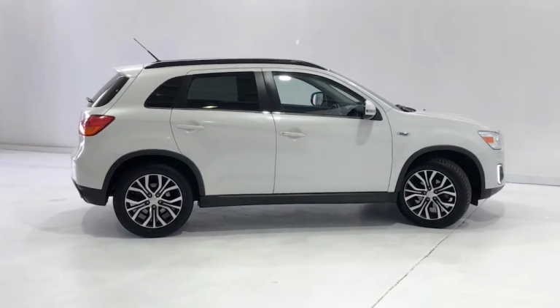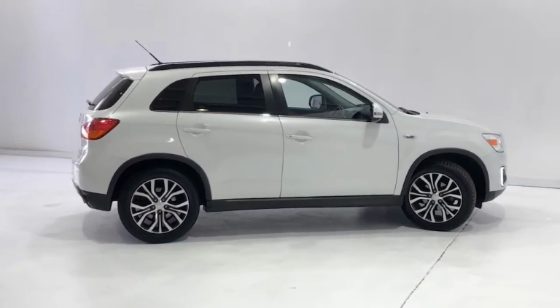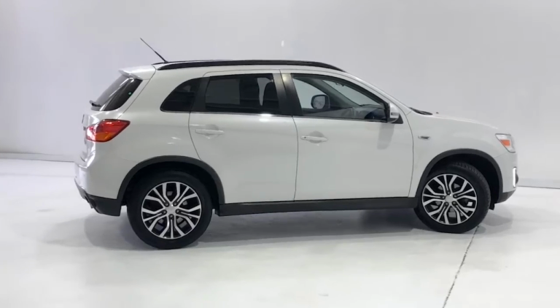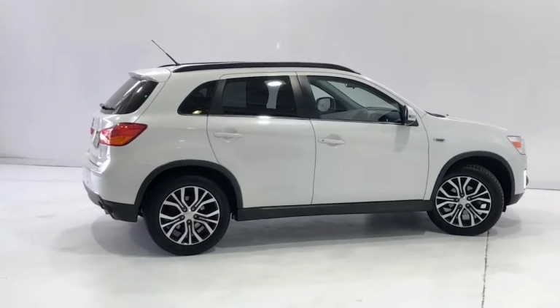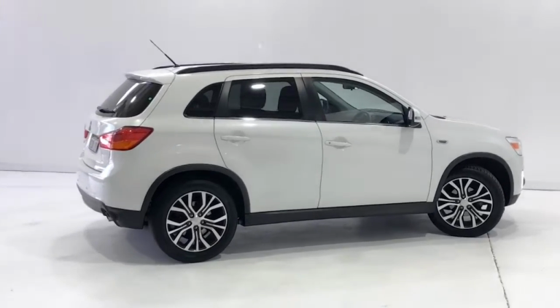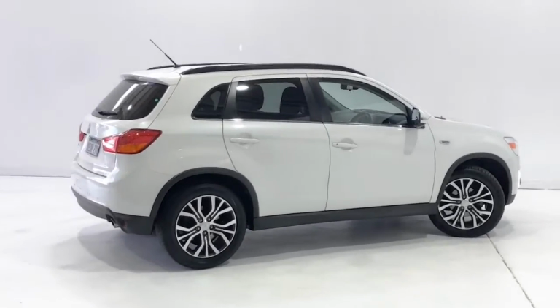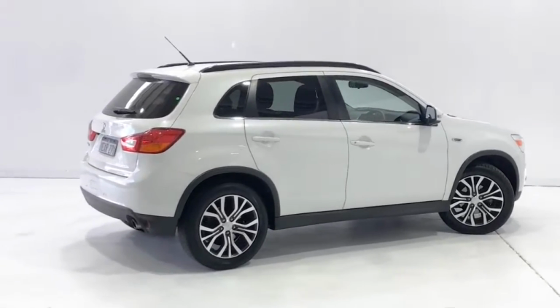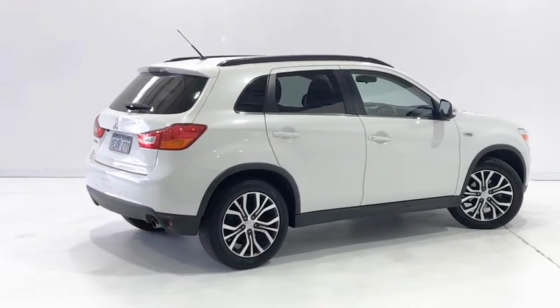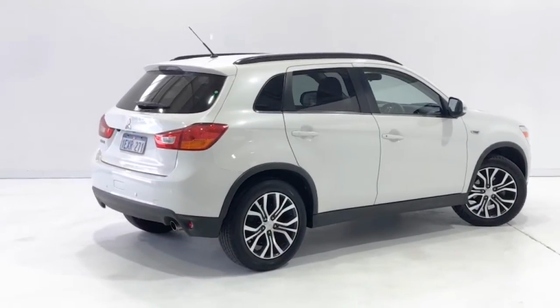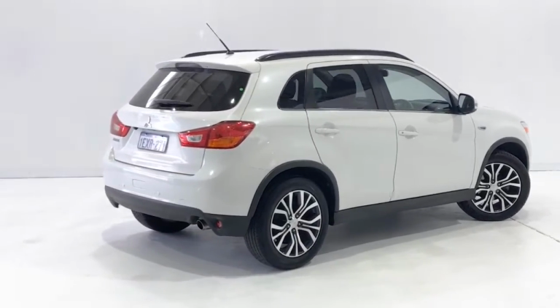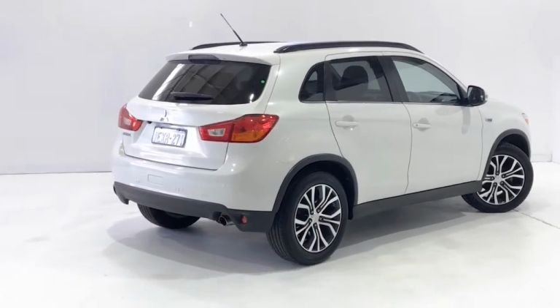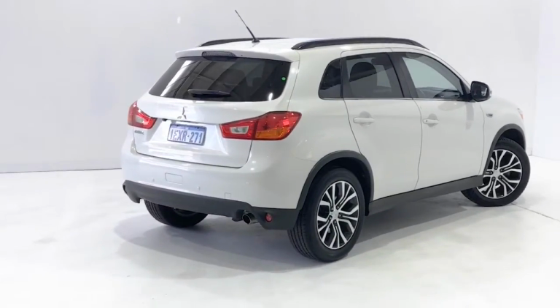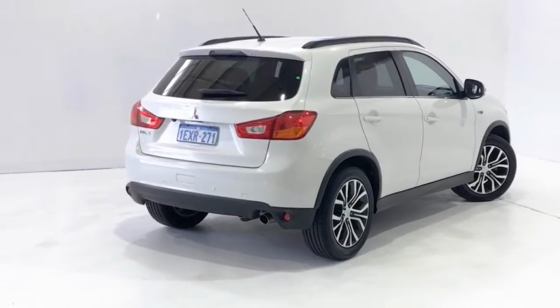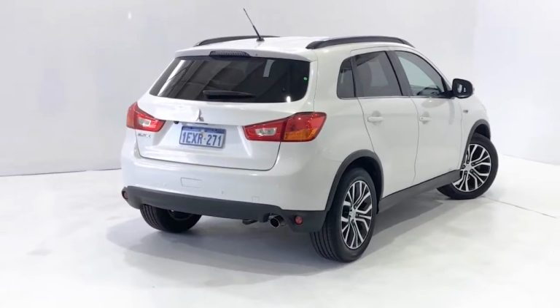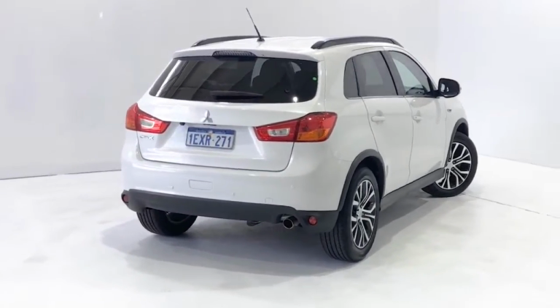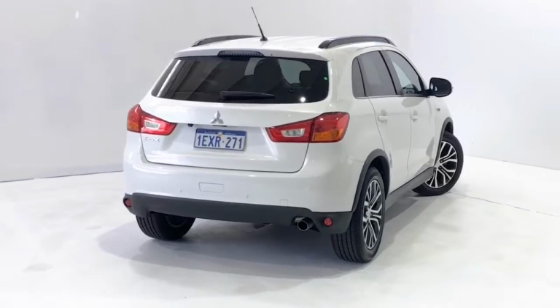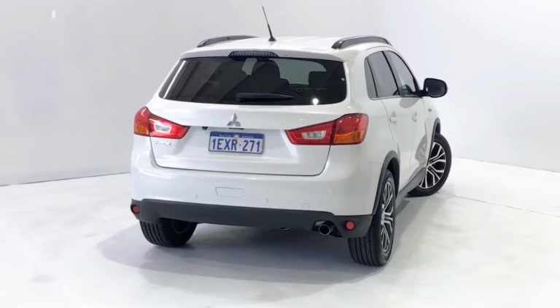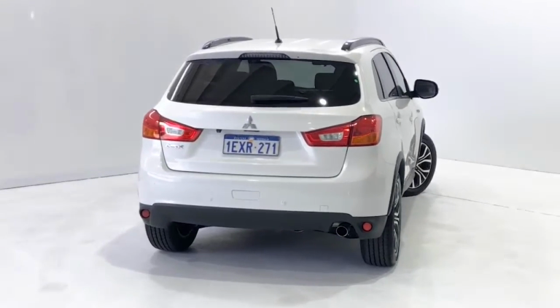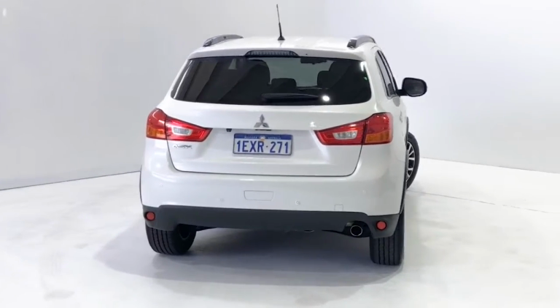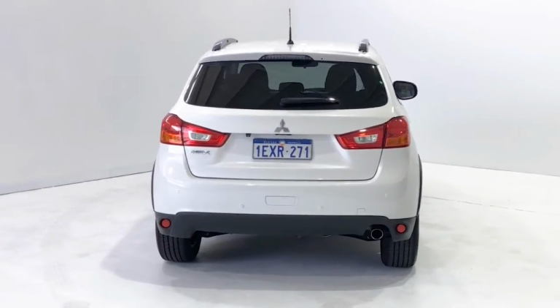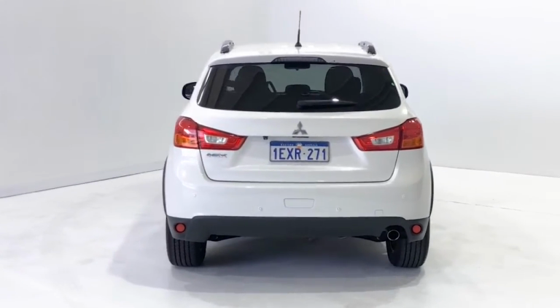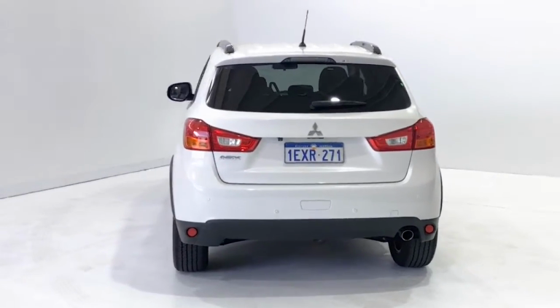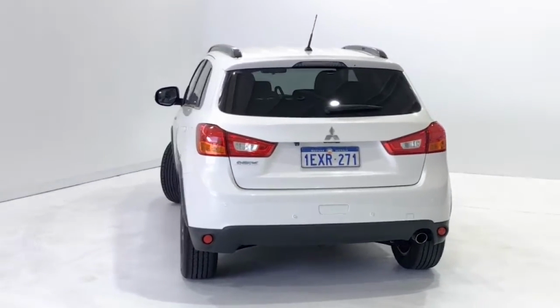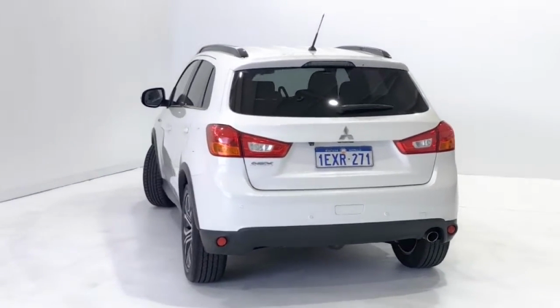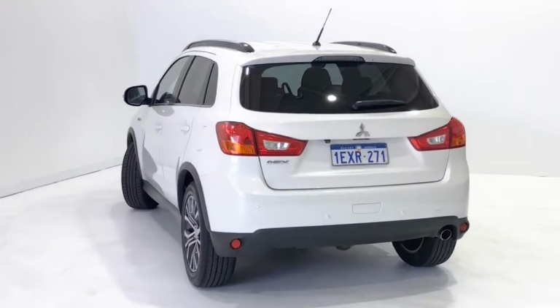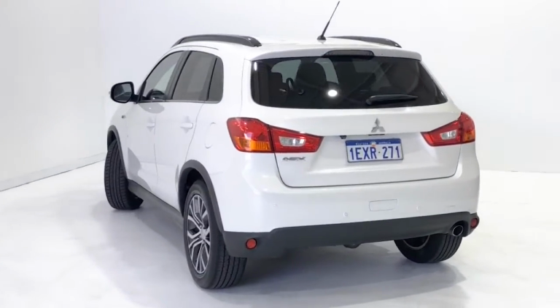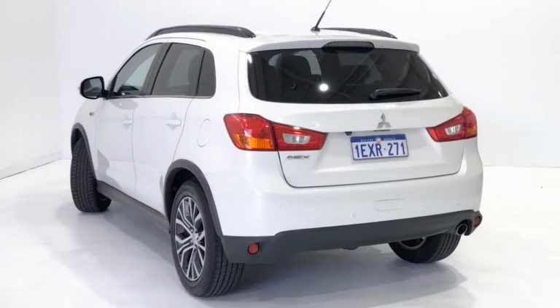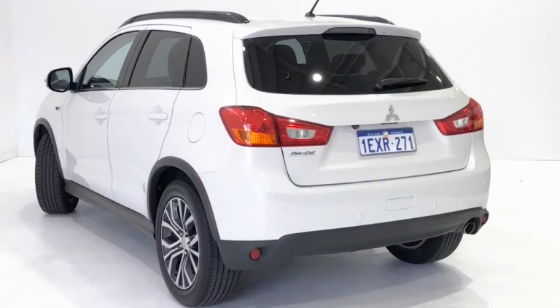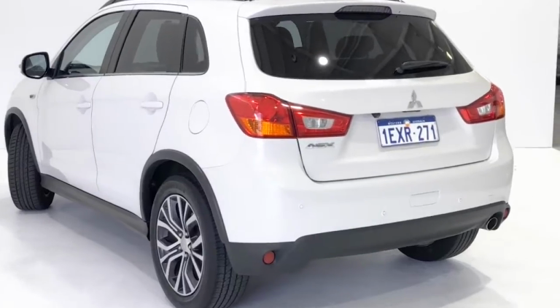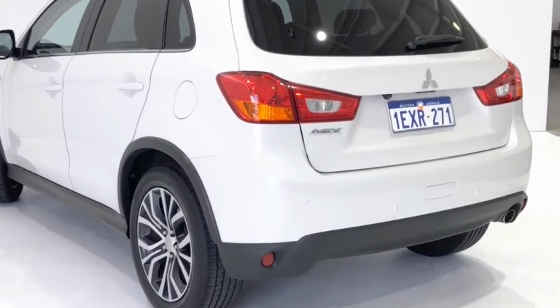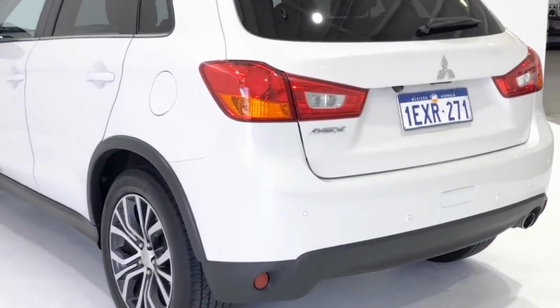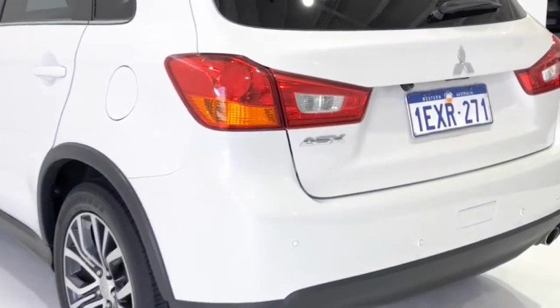Chrome interior door handles. Center console box, multipurpose. Central locking, remote control. Child-proof rear door locks. Child seat anchor points. Child seat ISOFIX anchorage system. Cloth trim. Digital audio broadcast radio. Digital clock.